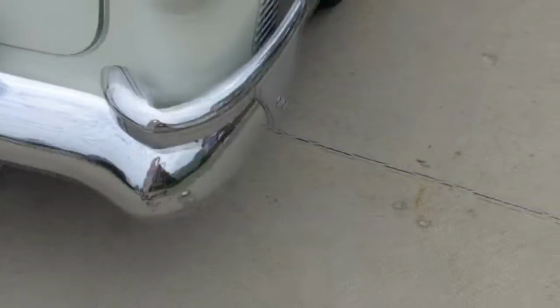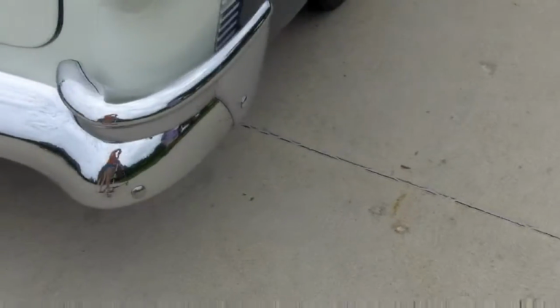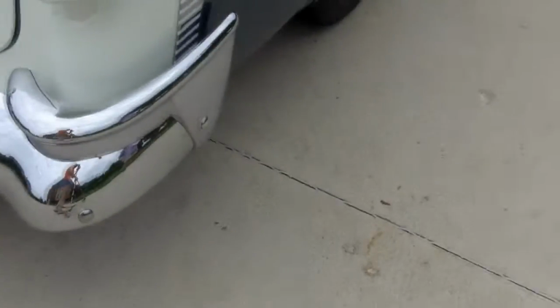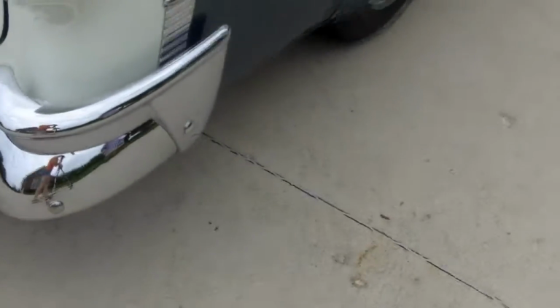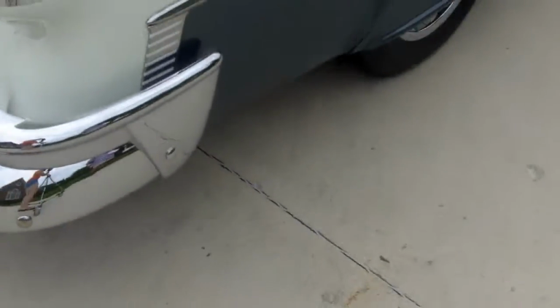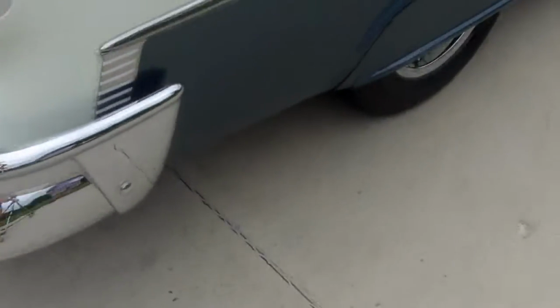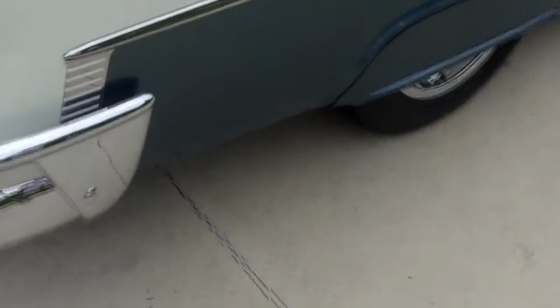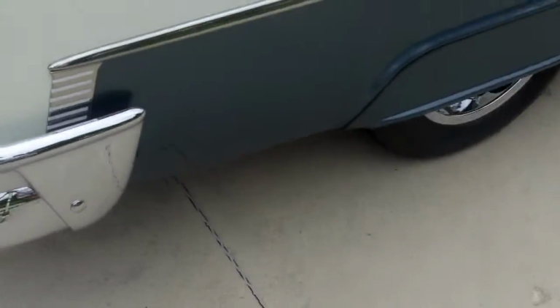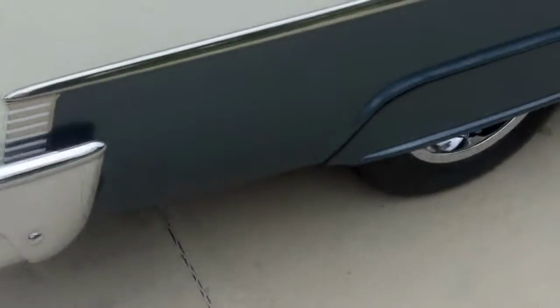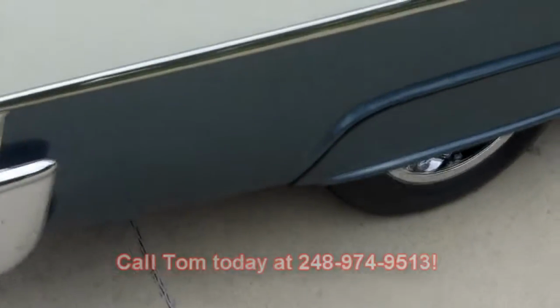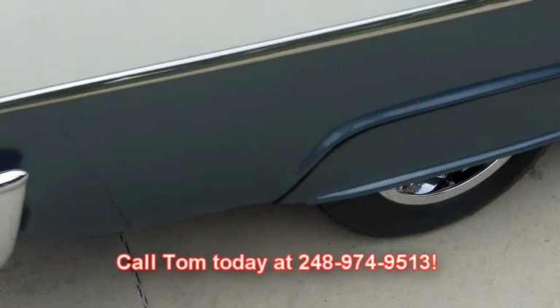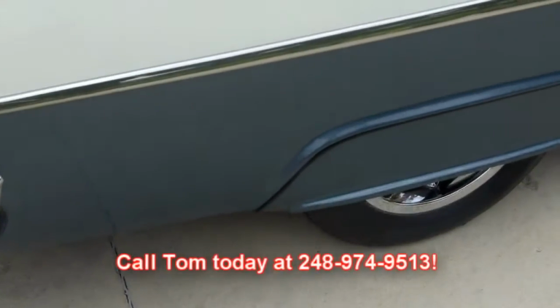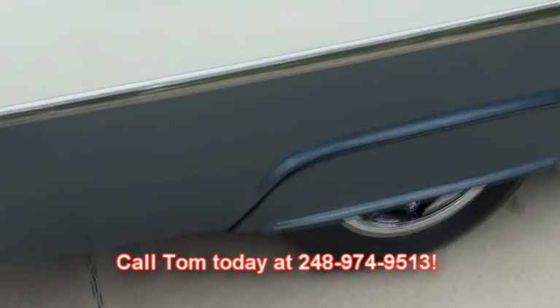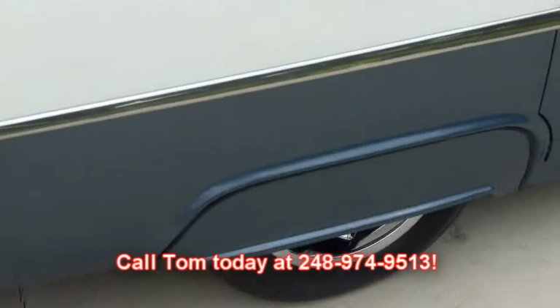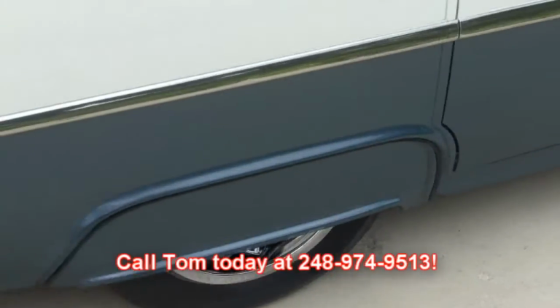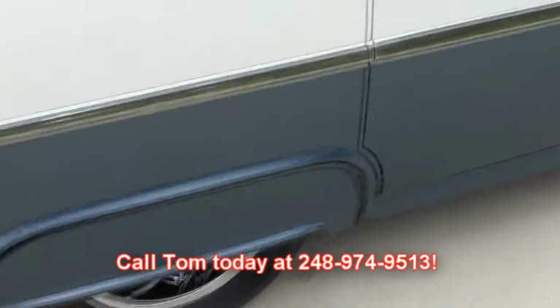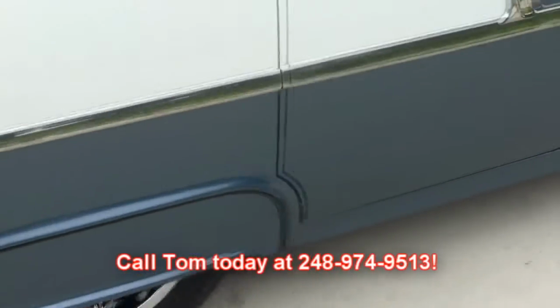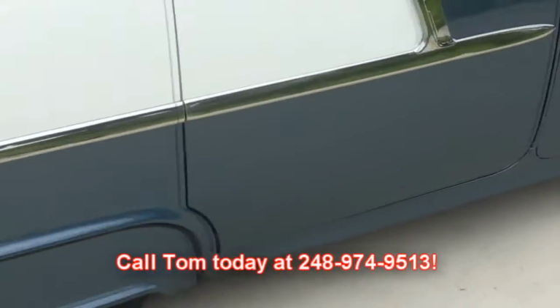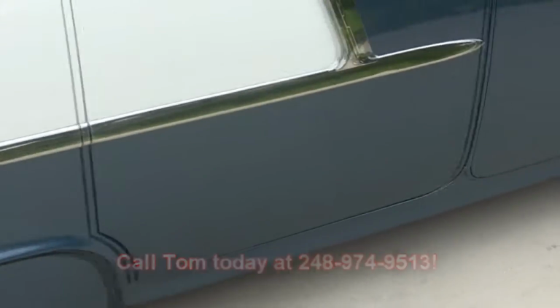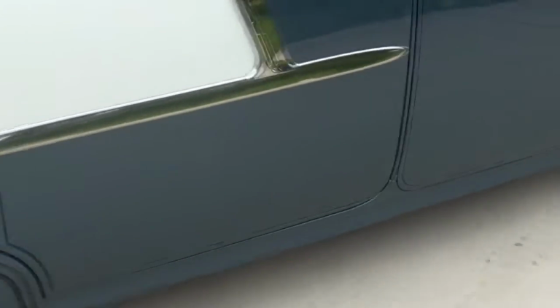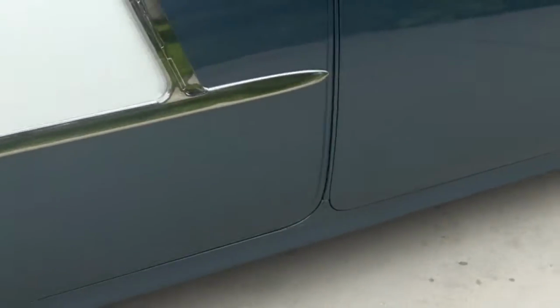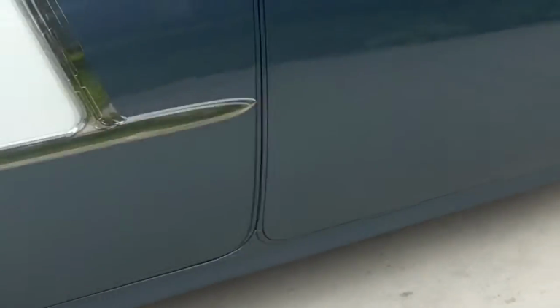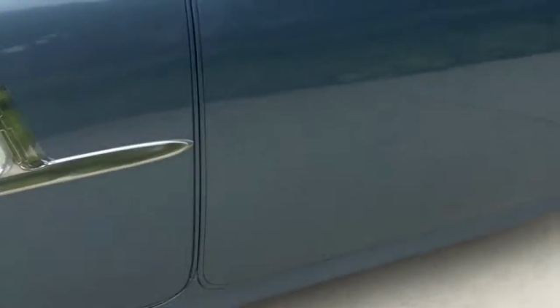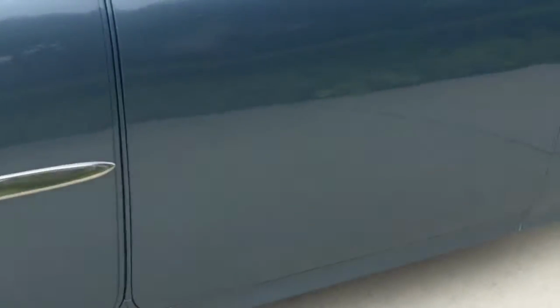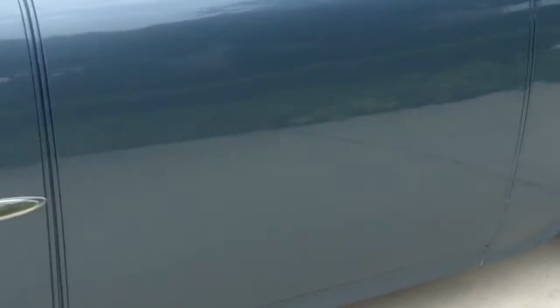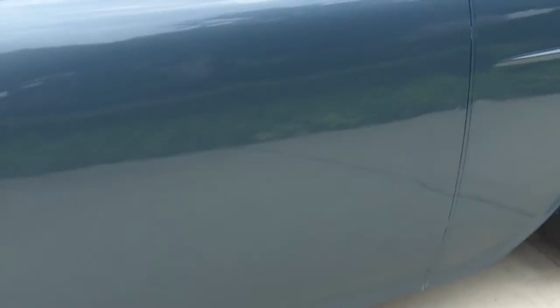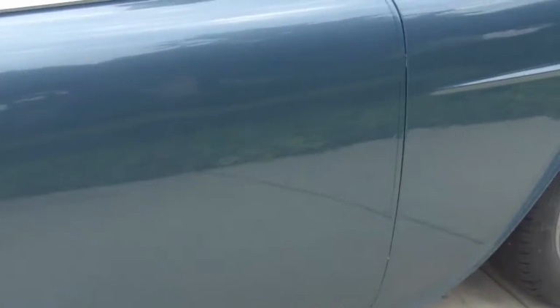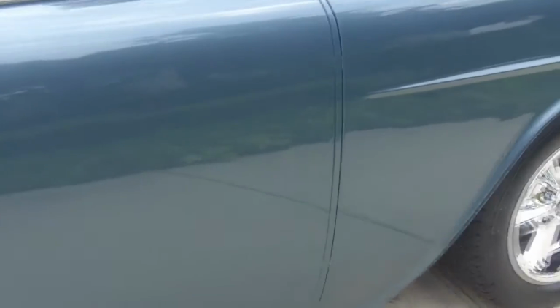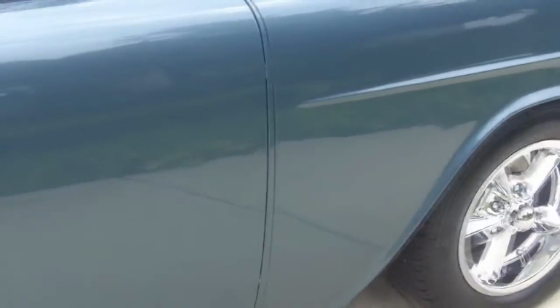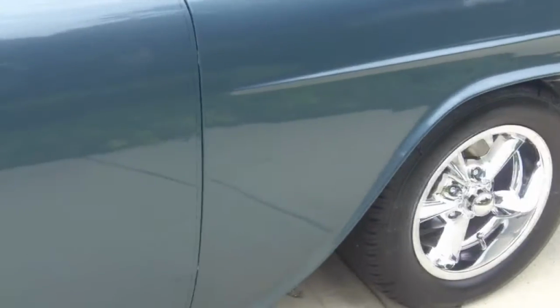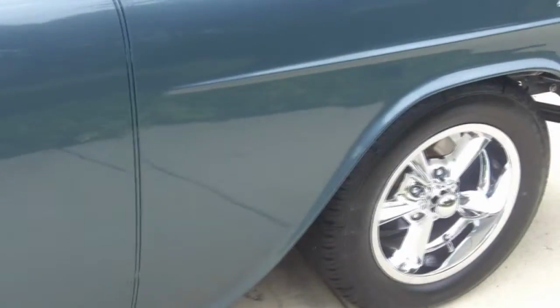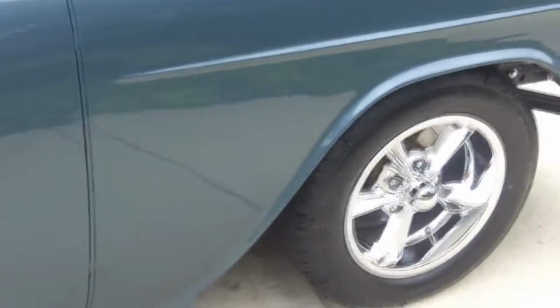Call Tom today. I'm available seven days a week at 248-974-9513. Because remember, at Vanguard Motor Sales we are dedicated to putting your dream in your driveway.